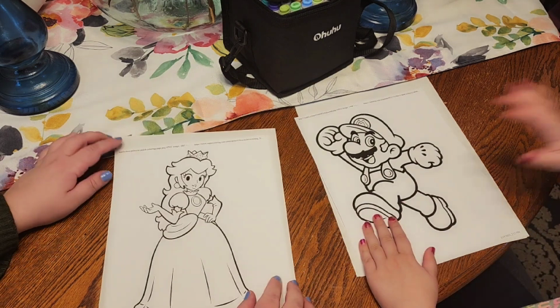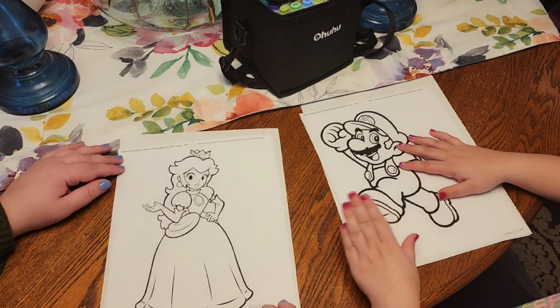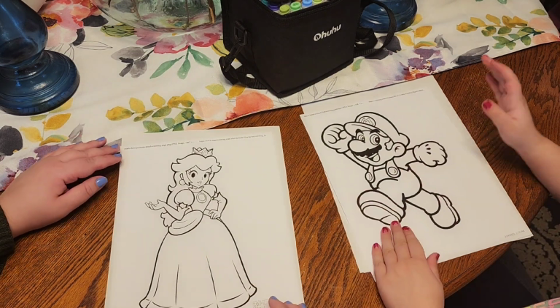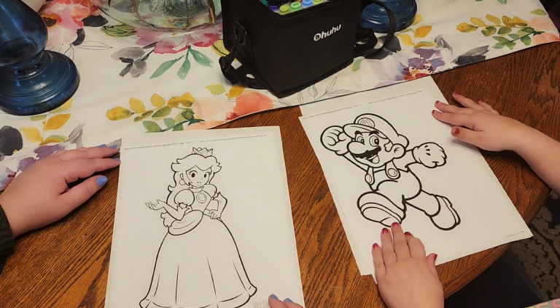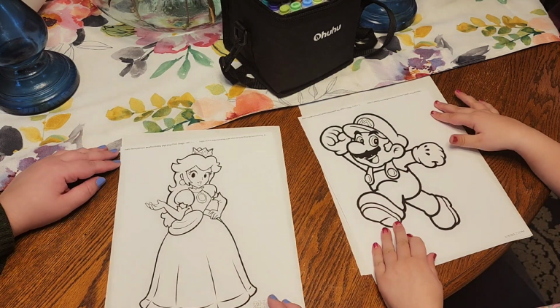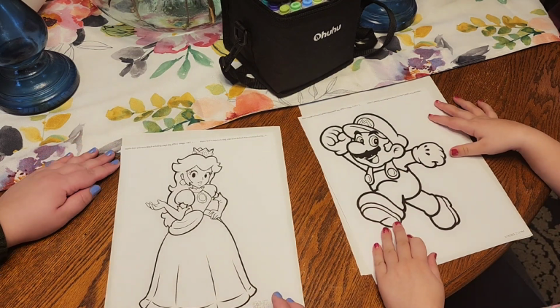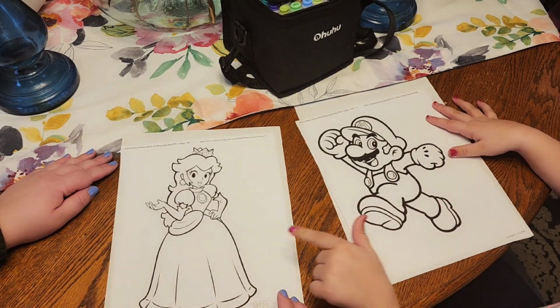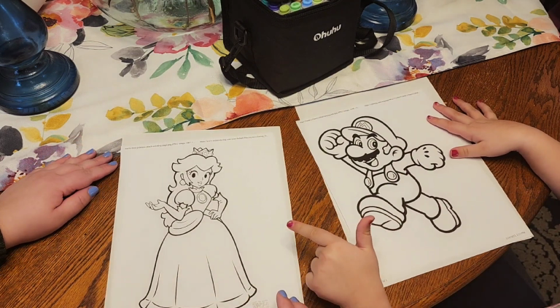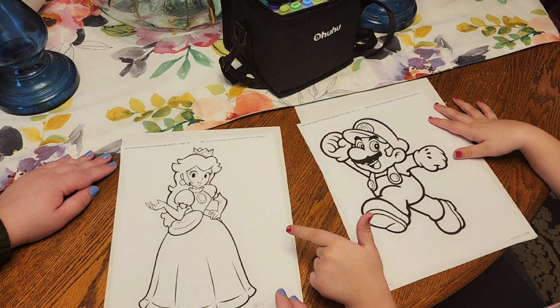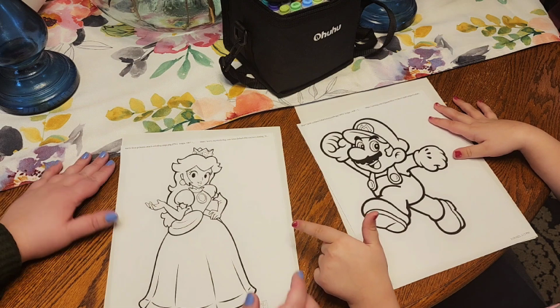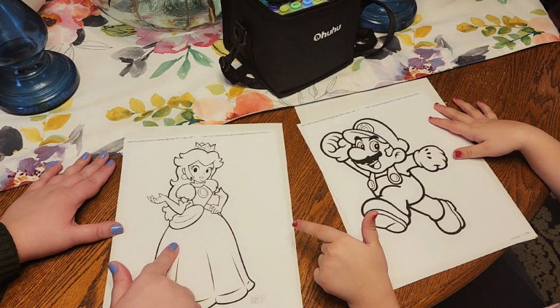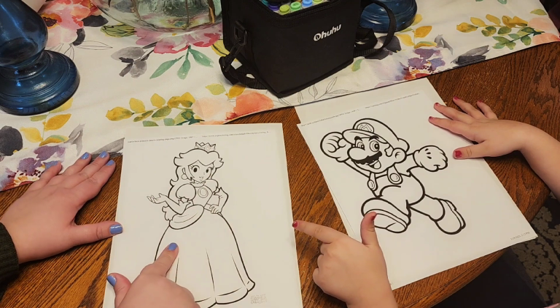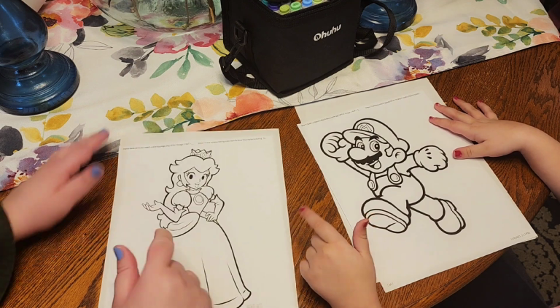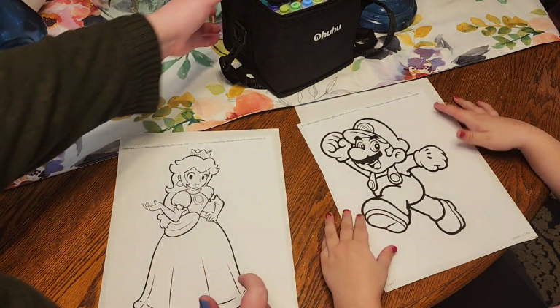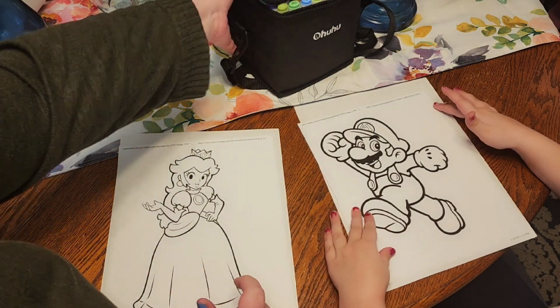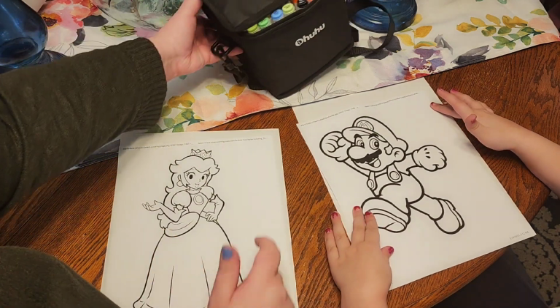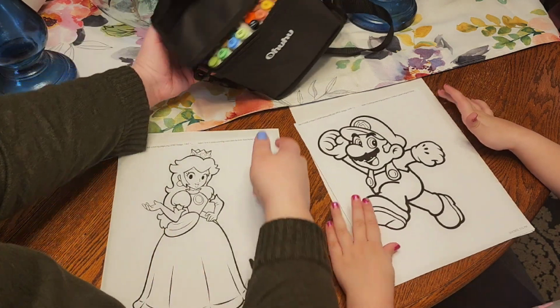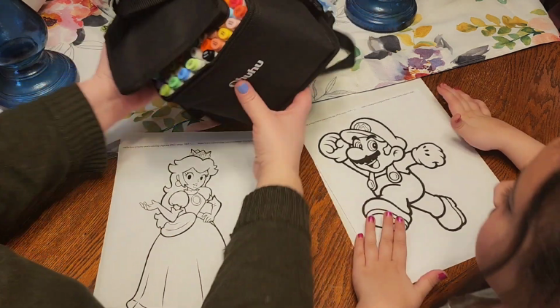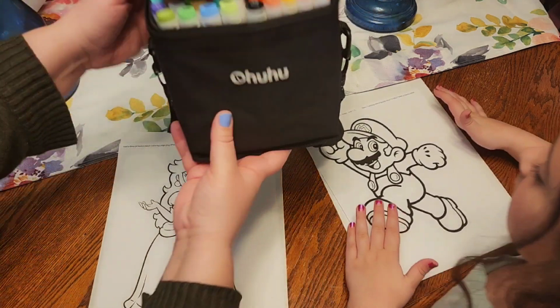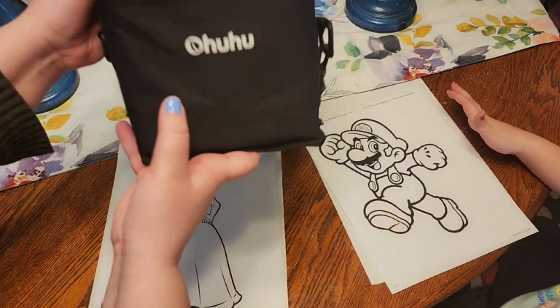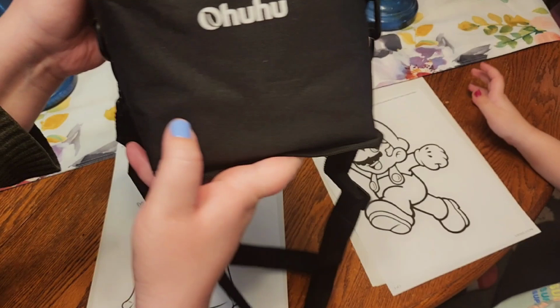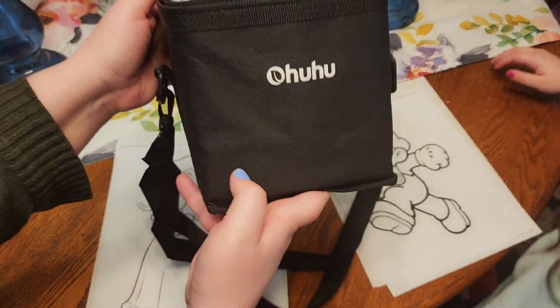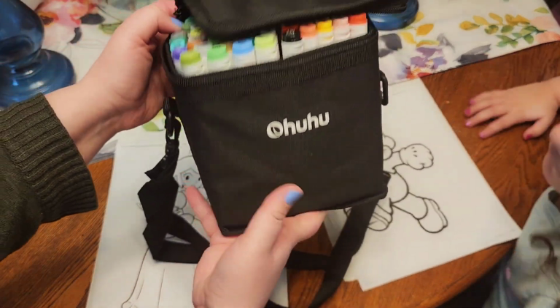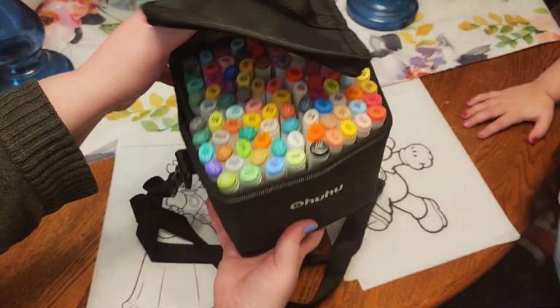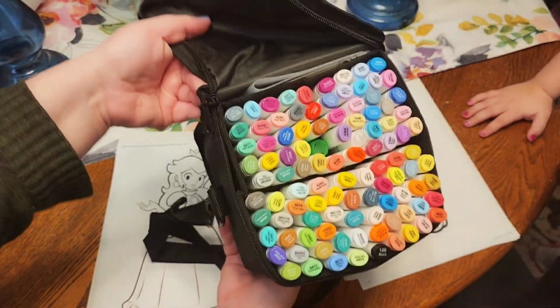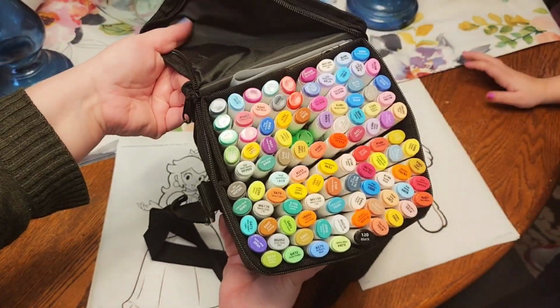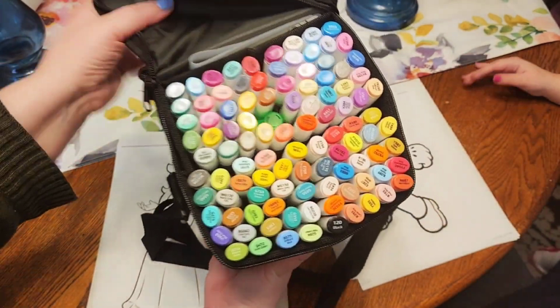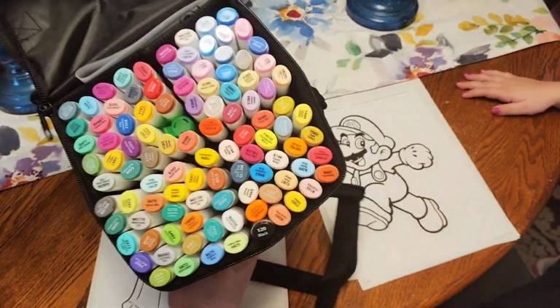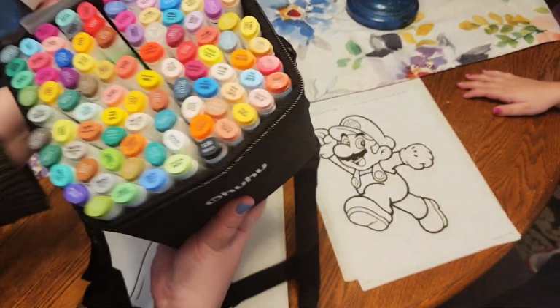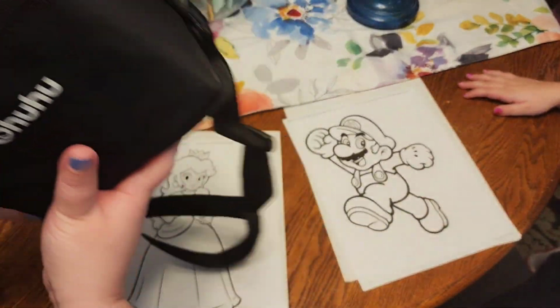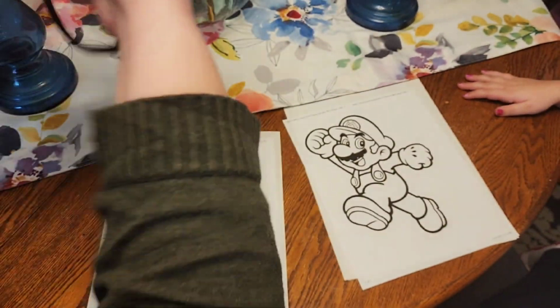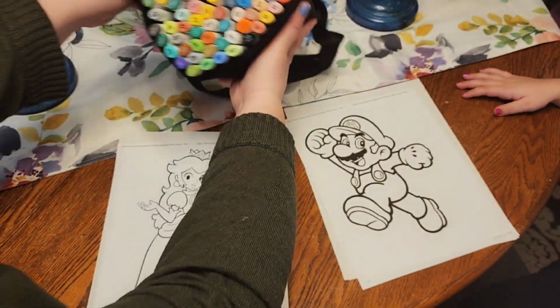So I'm coloring Mario and she's coloring Princess Peach. These are the markers we're using. Yeah, because all the other markers are dried out. Alright, let's get started guys.